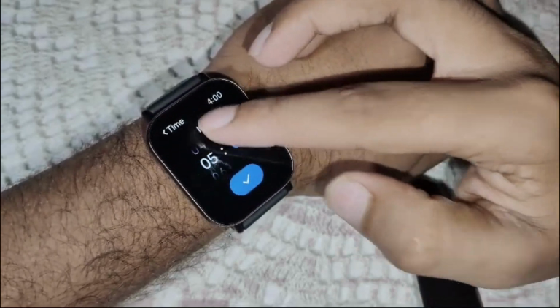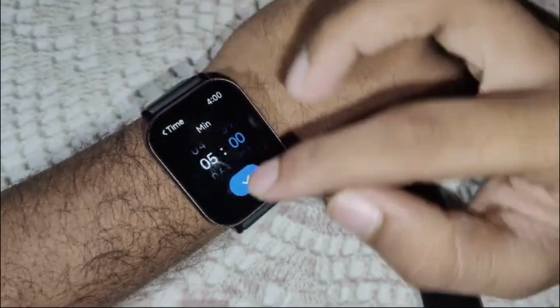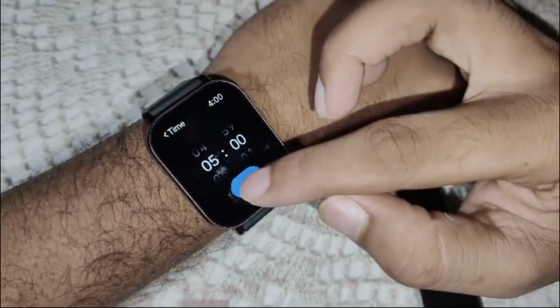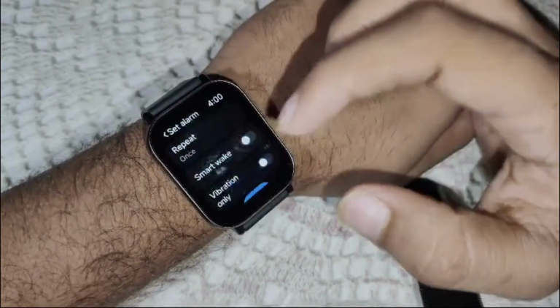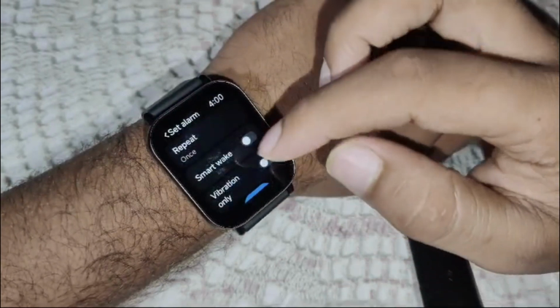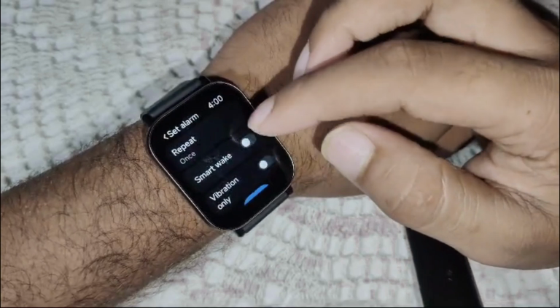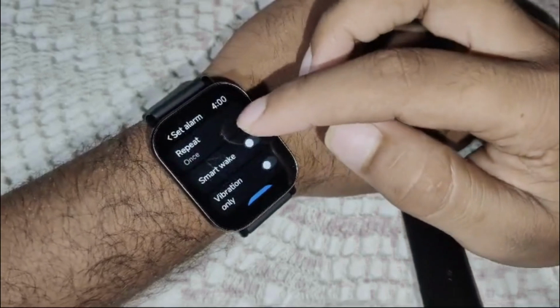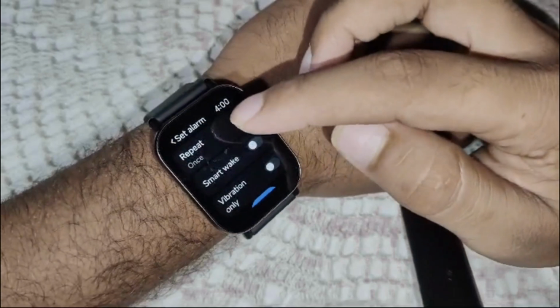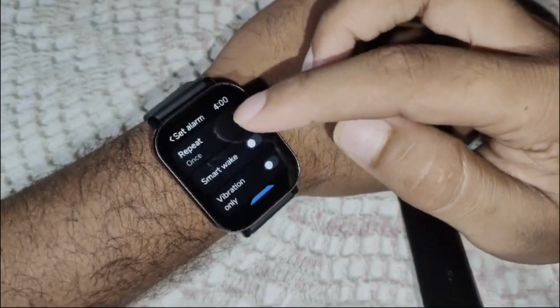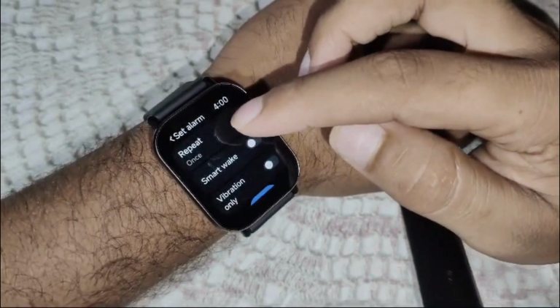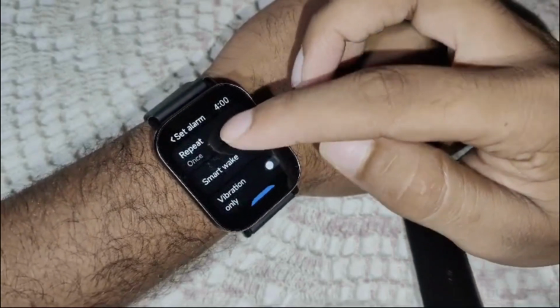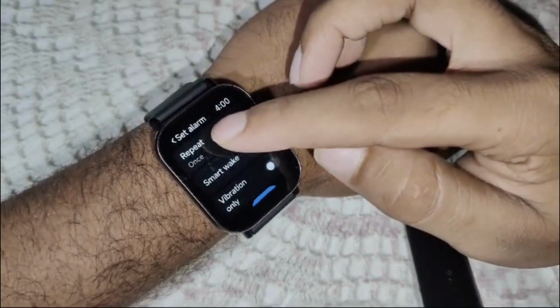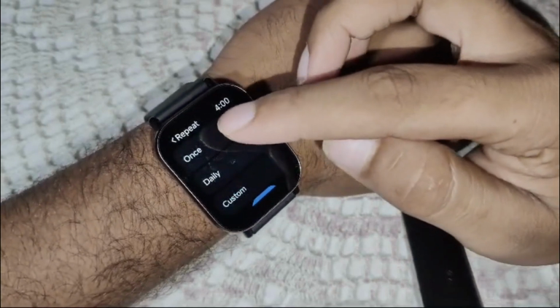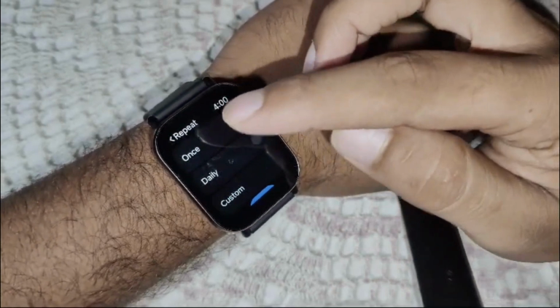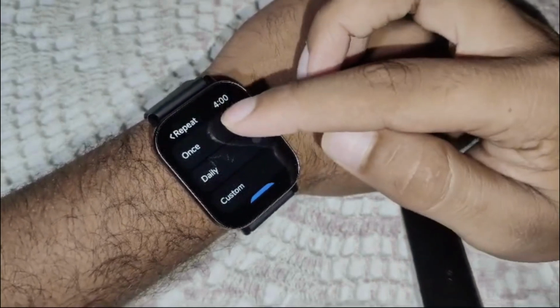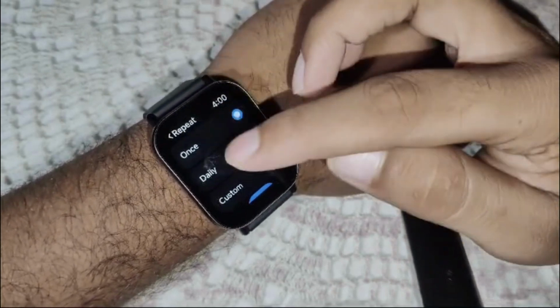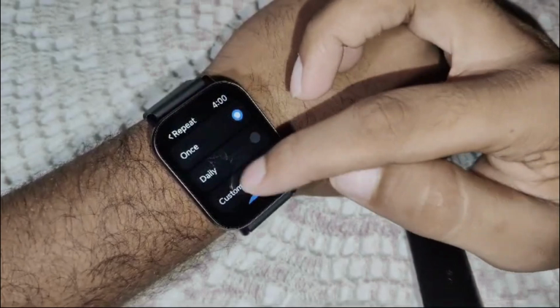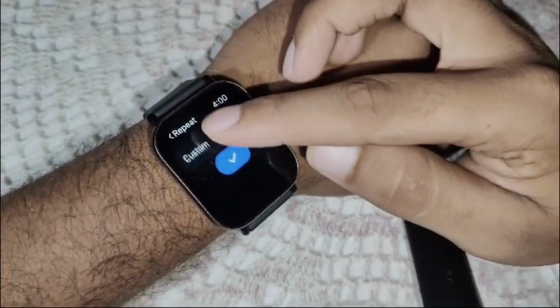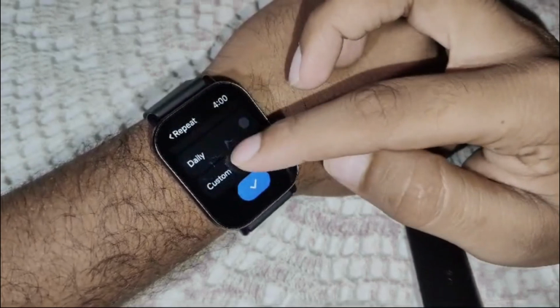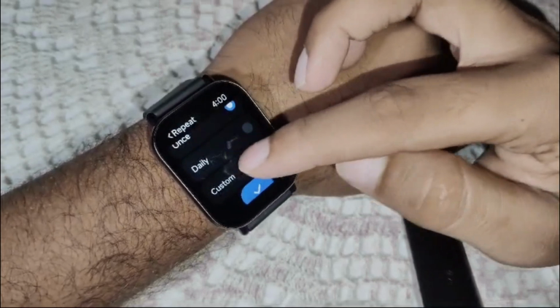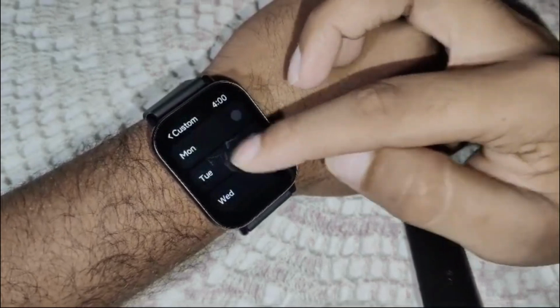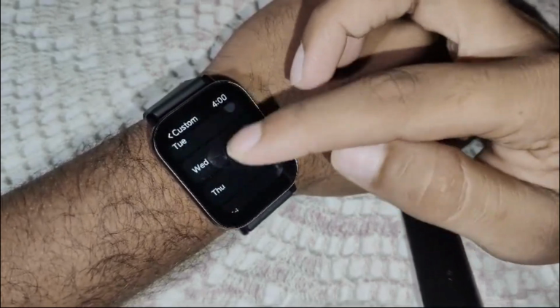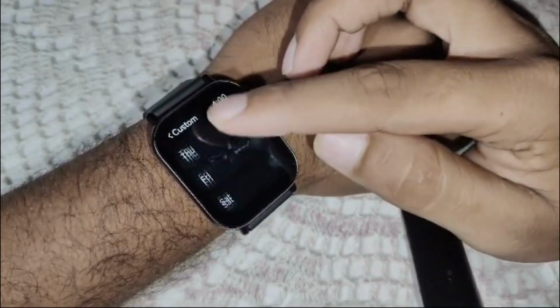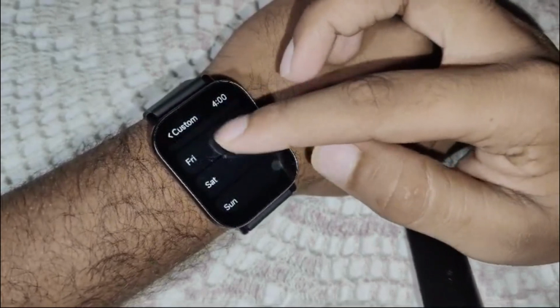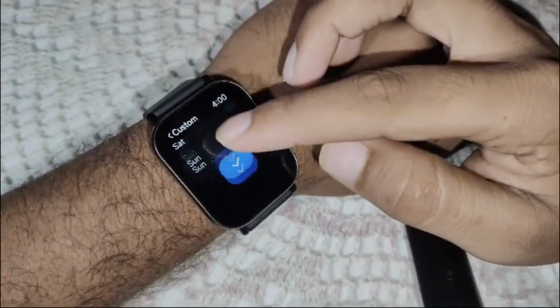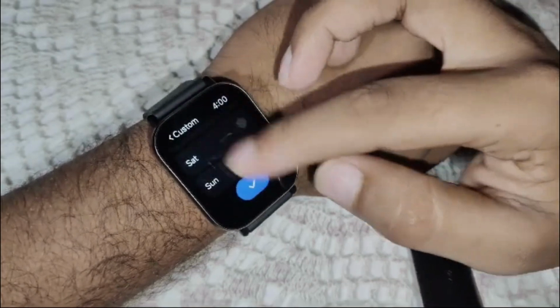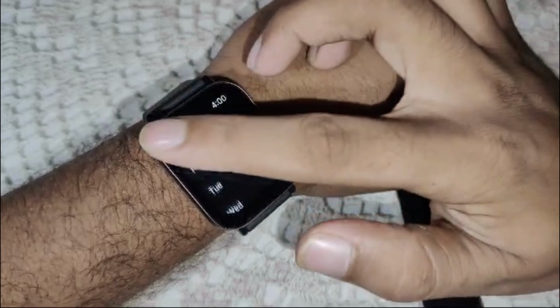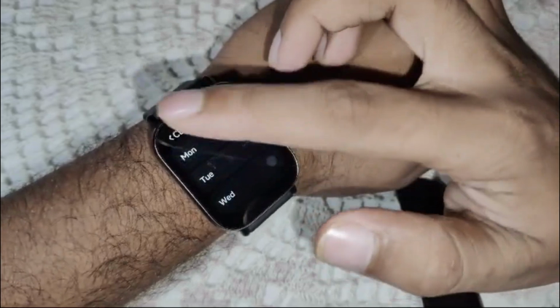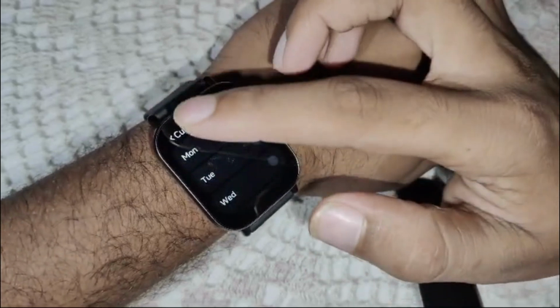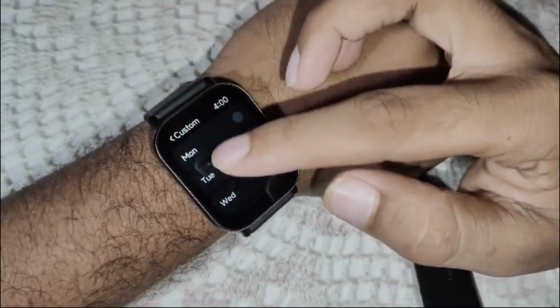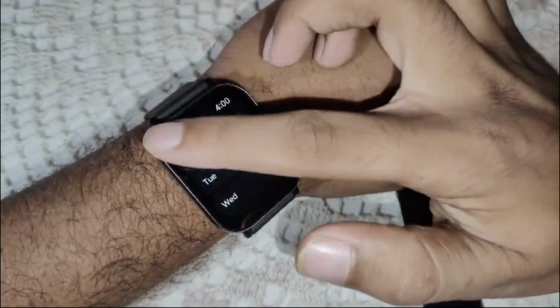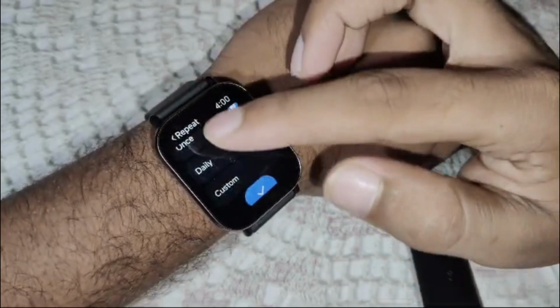Now click on this and here you can see the repeat option. You can choose: once, daily, or custom — for example, all weekdays for this alarm on your watch.